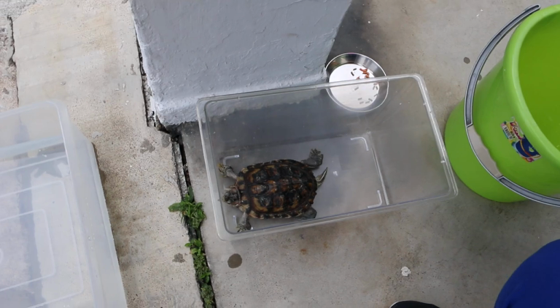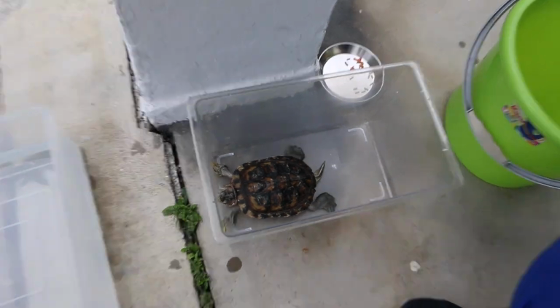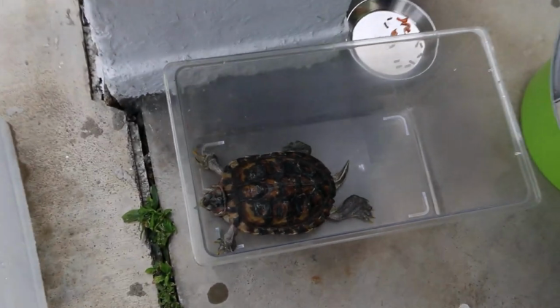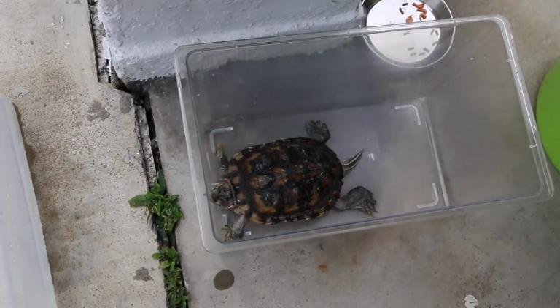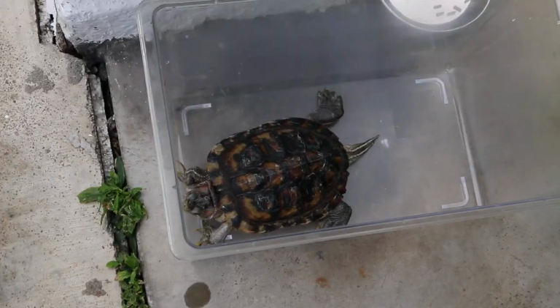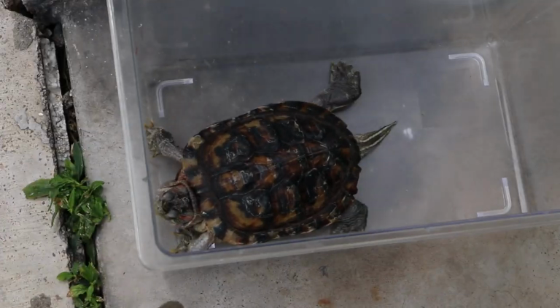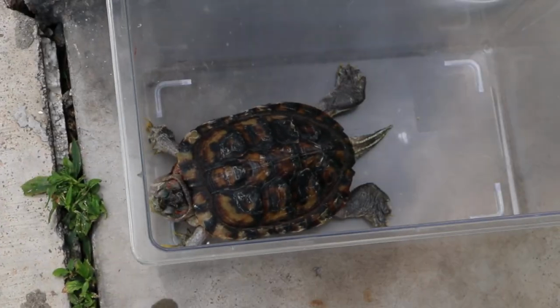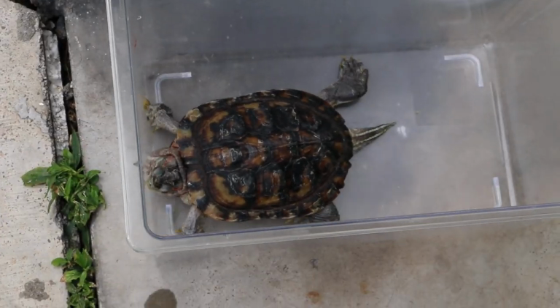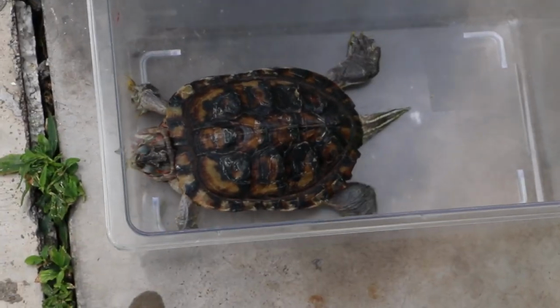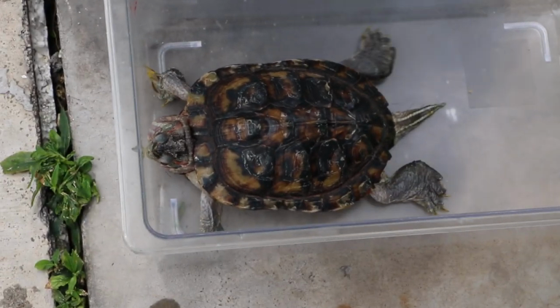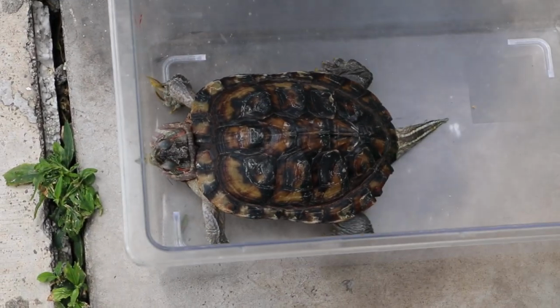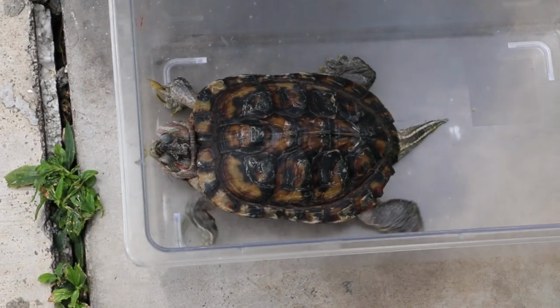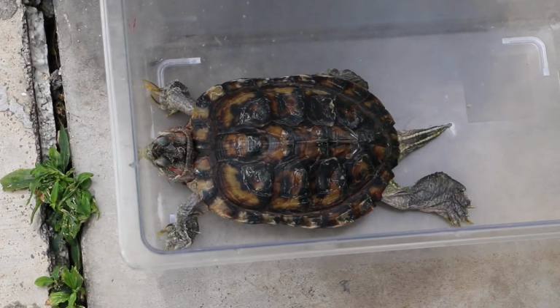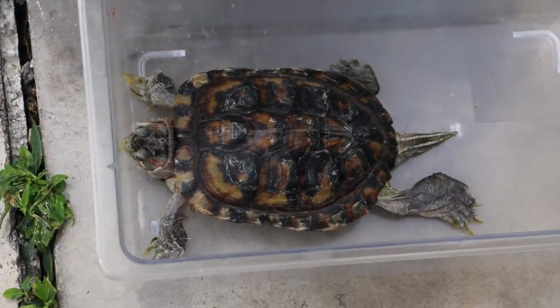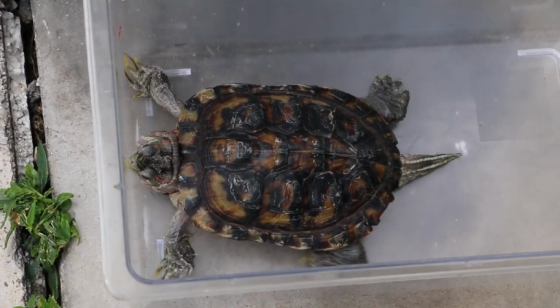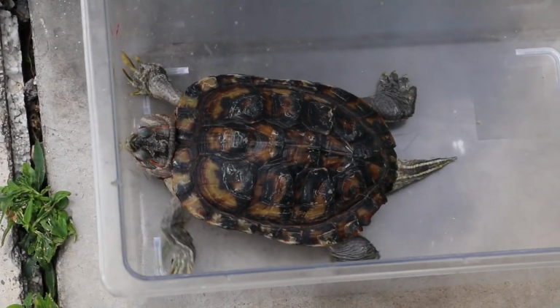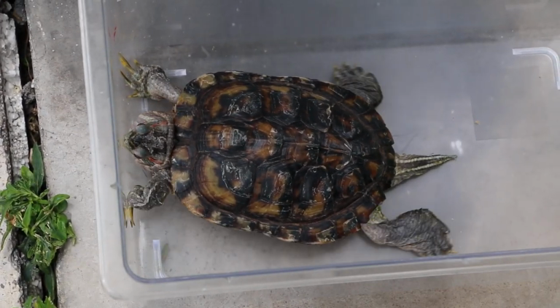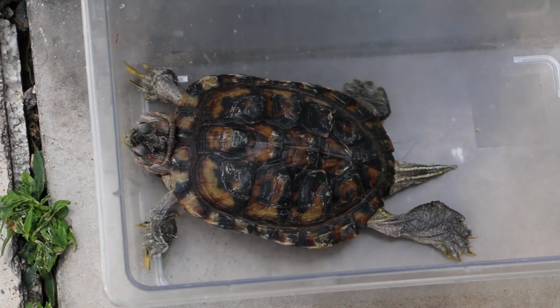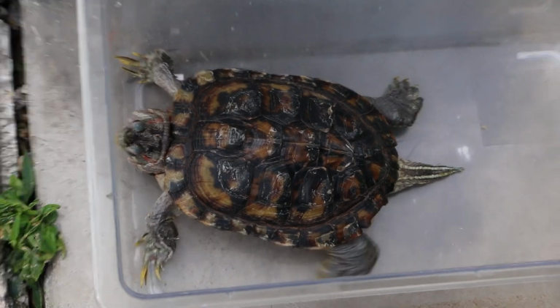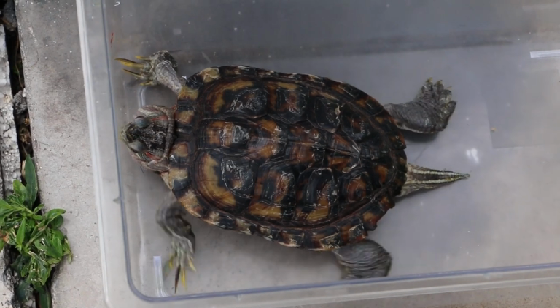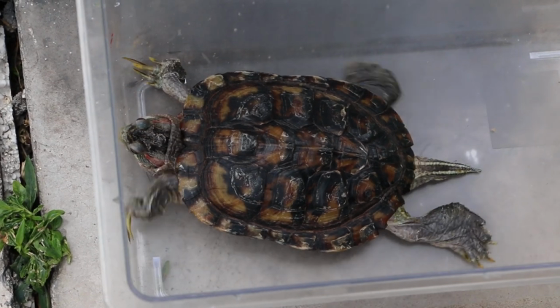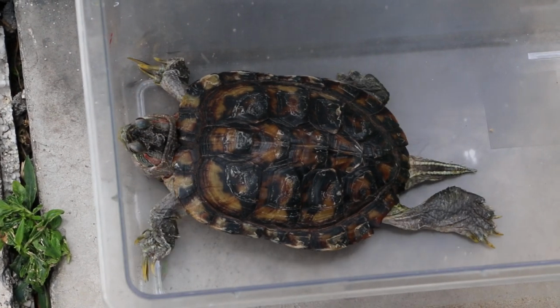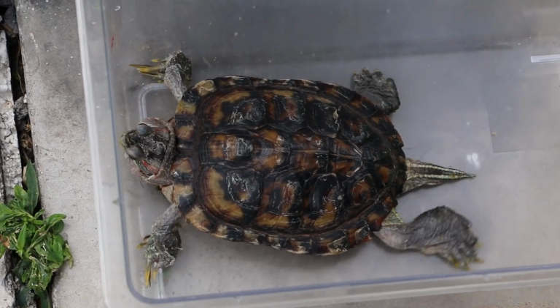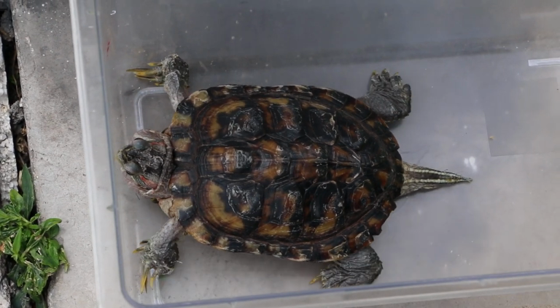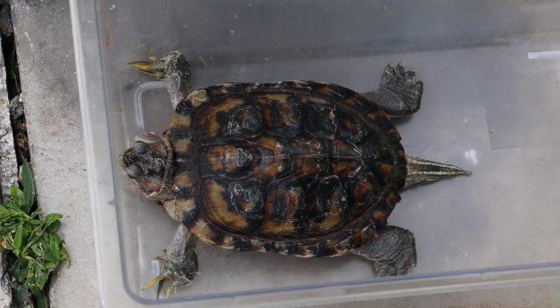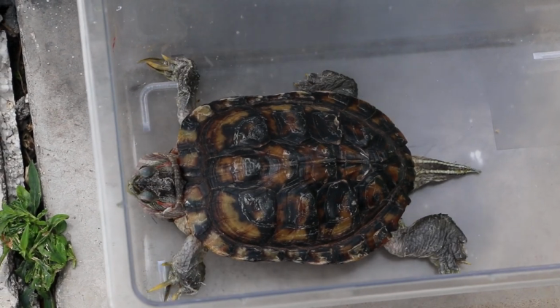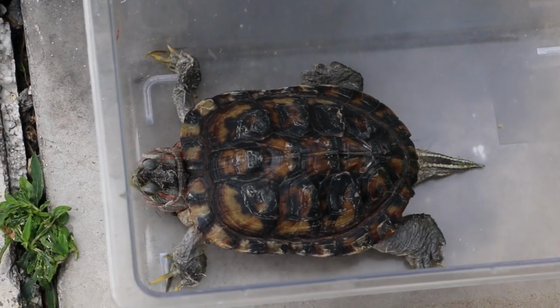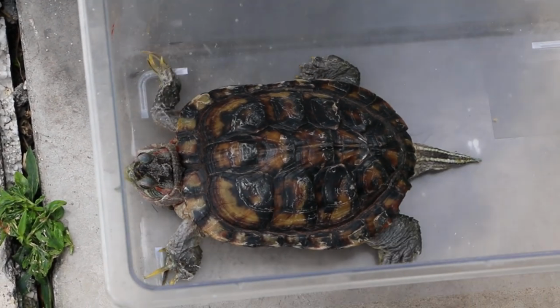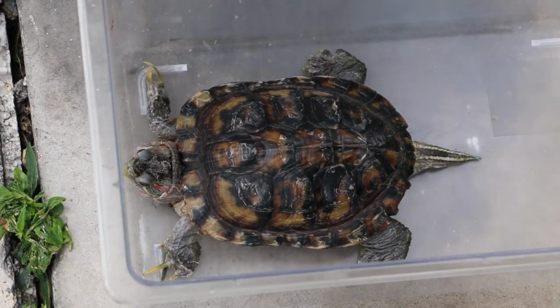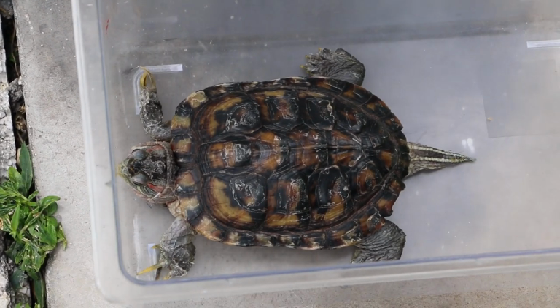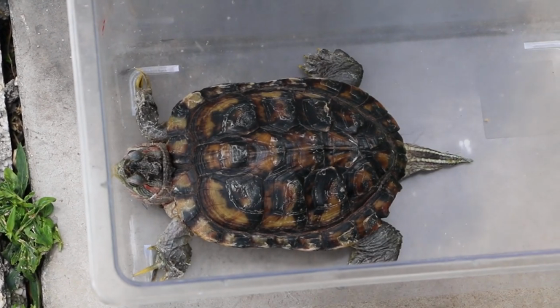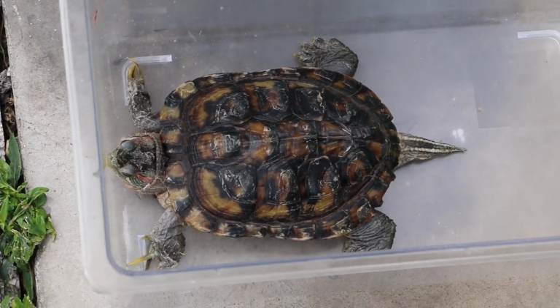27 December 2018. Day 2 of hospitalisation. This is the 8-year-old male red-eared slider, 420 grams.